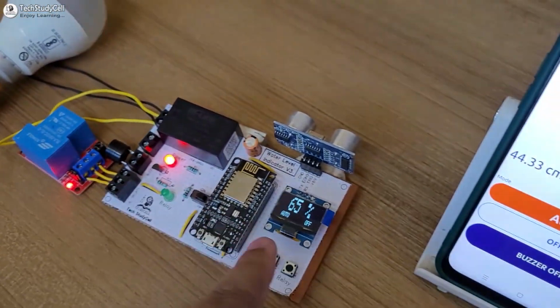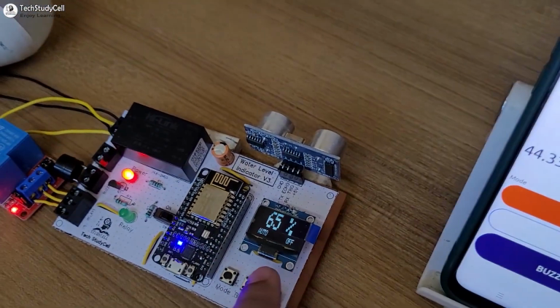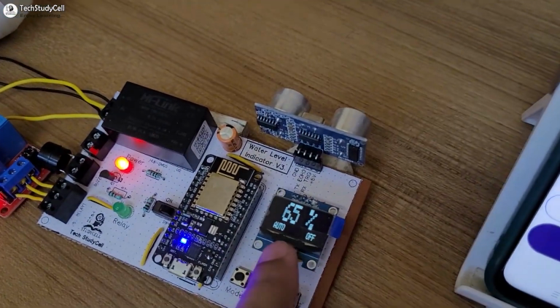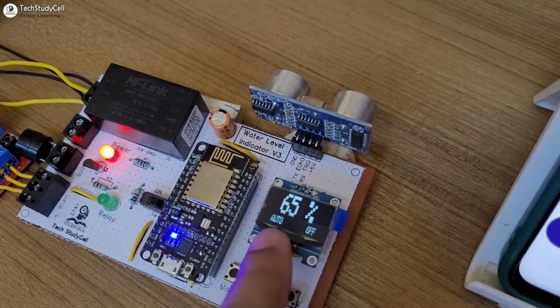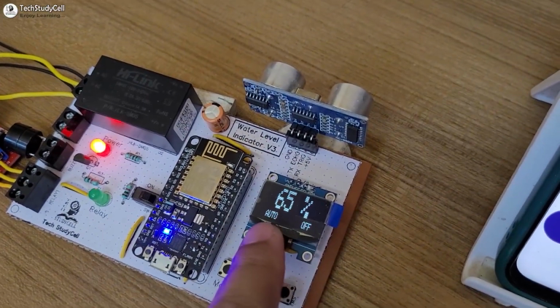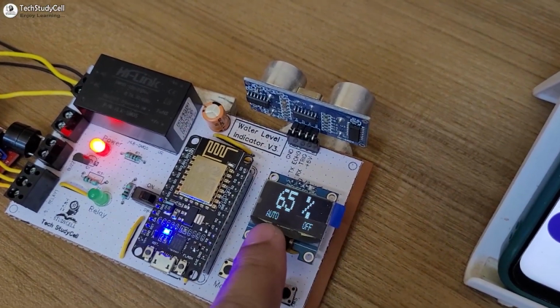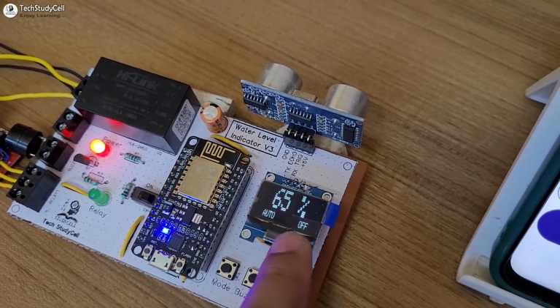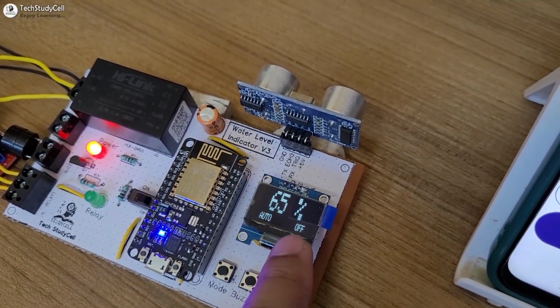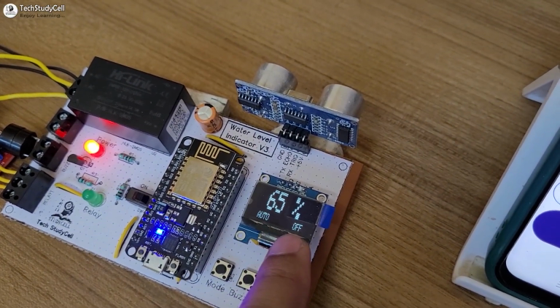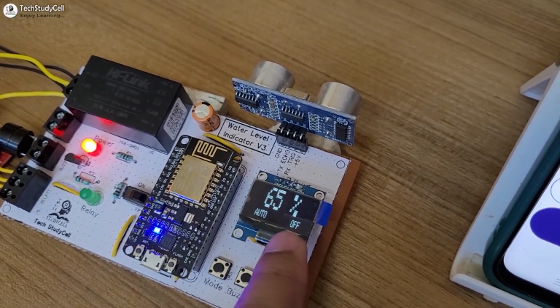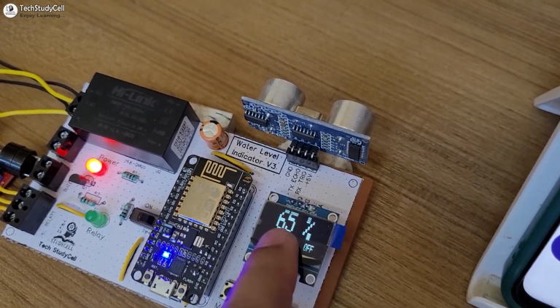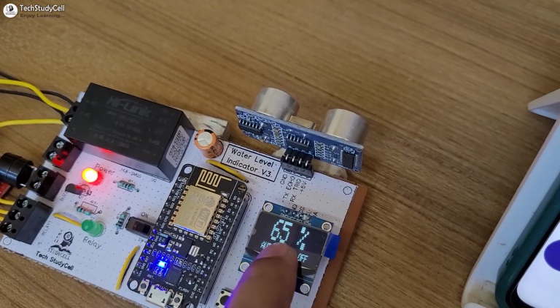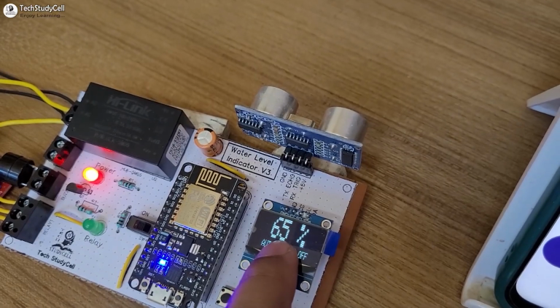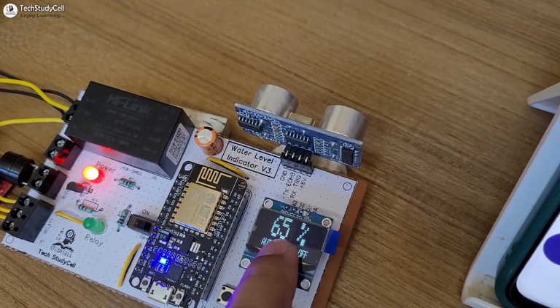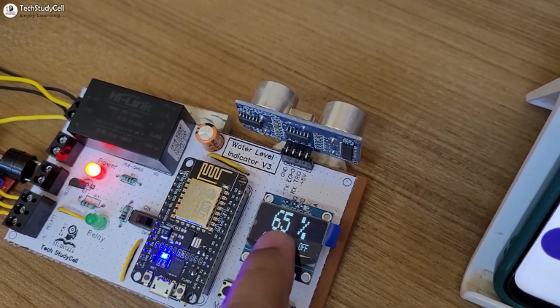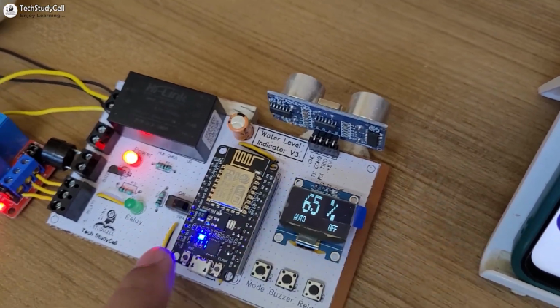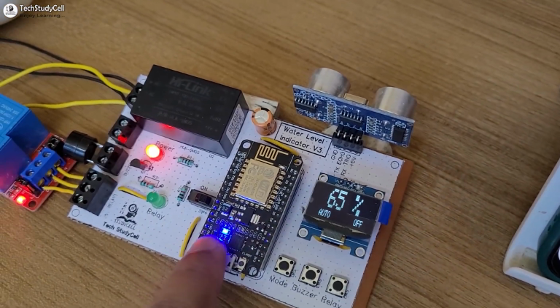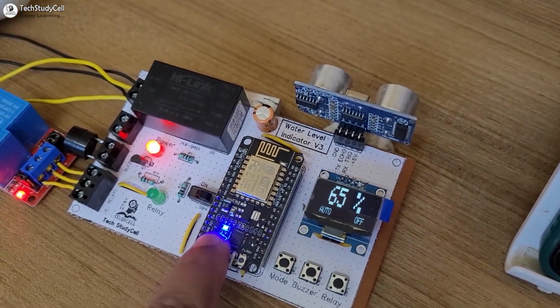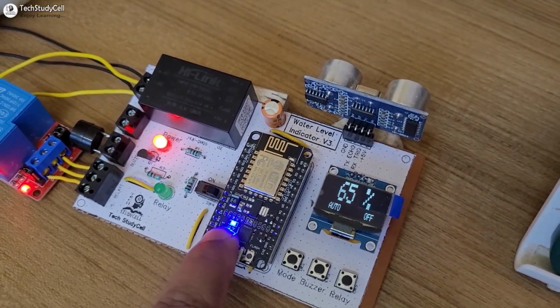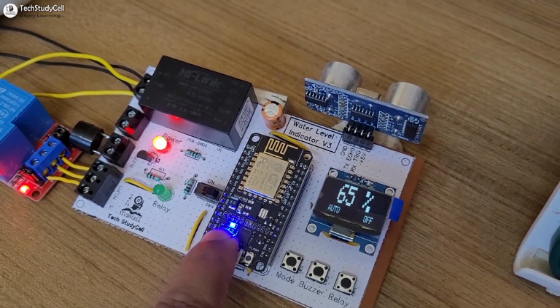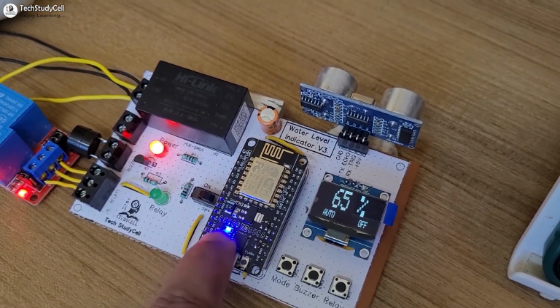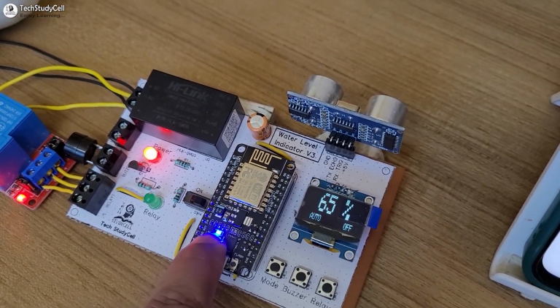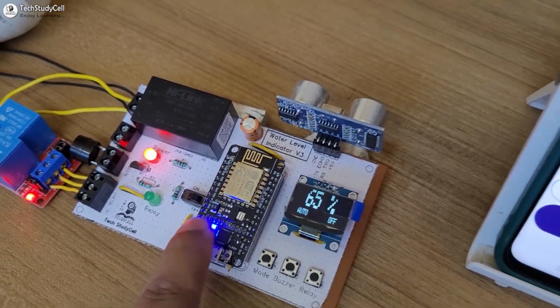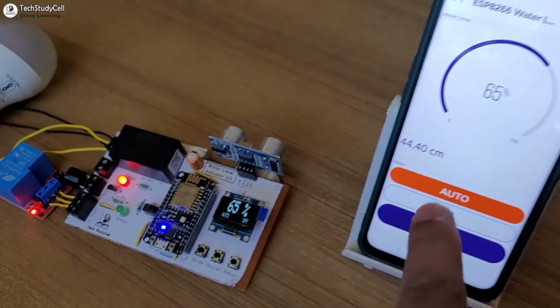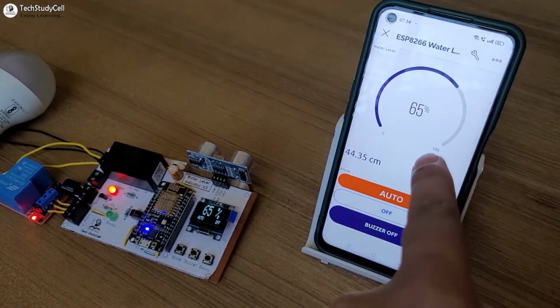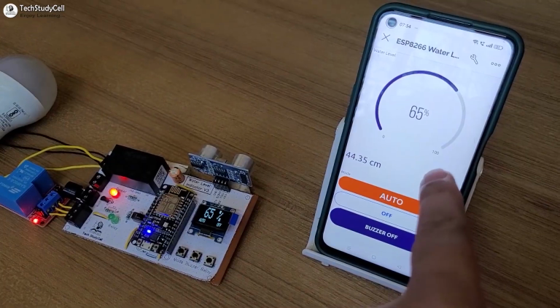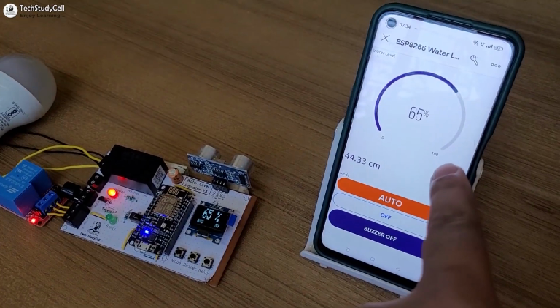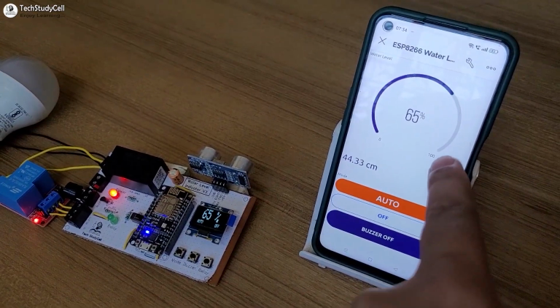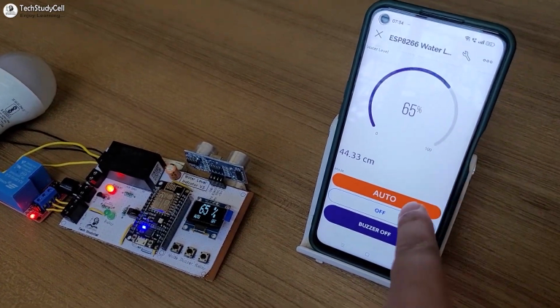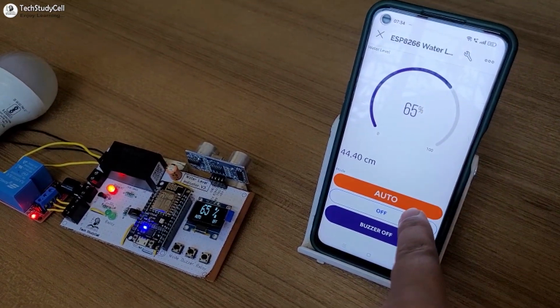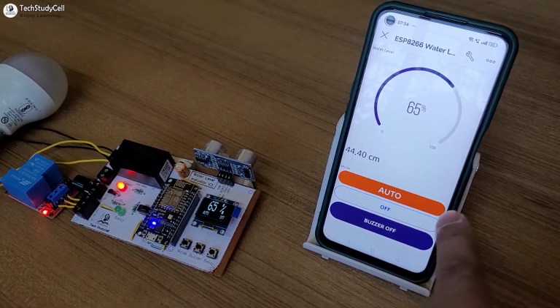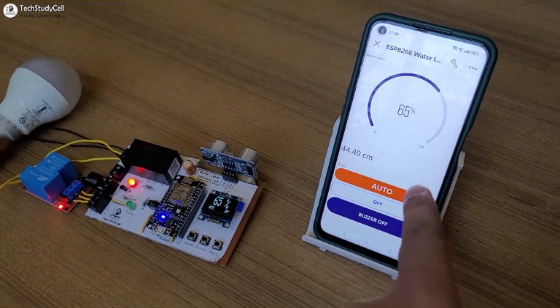By default, the circuit will be in auto mode and the pump is off right now. This is the water level percent. And as the NodeMCU is connected with the Wi-Fi, this LED is on. So you can also monitor the water level and the mode on the Blynk app.